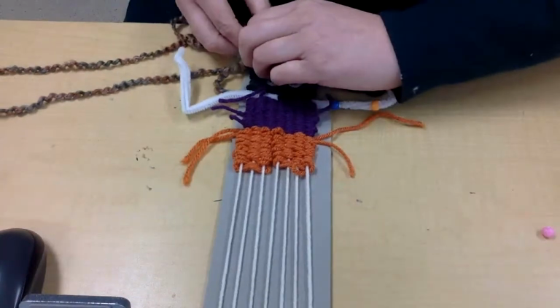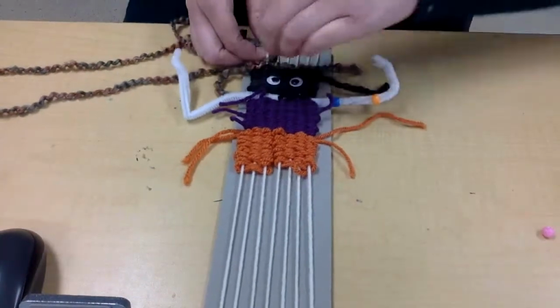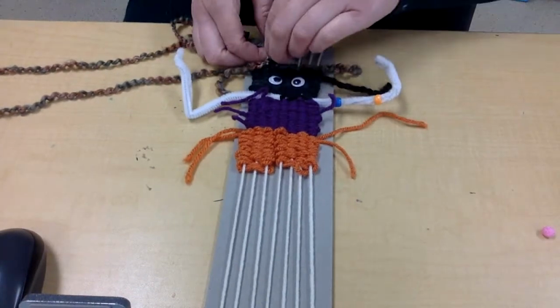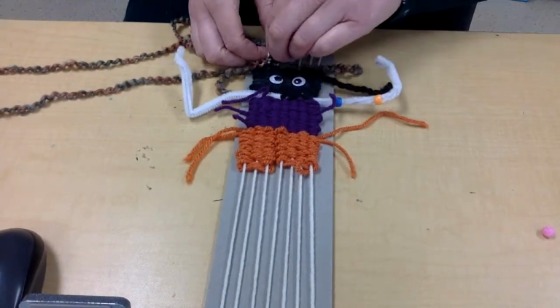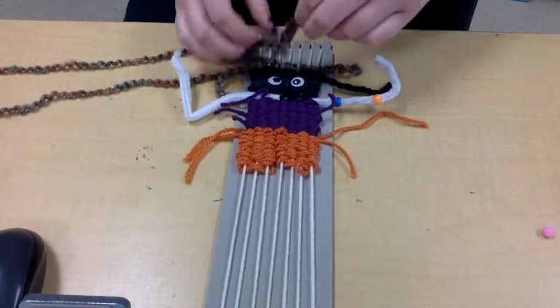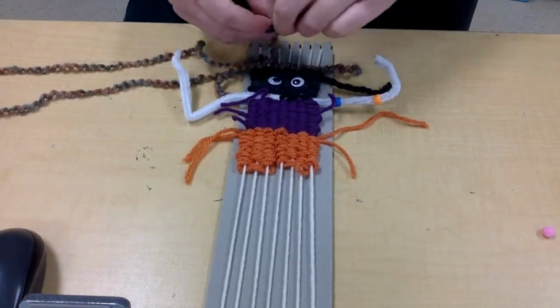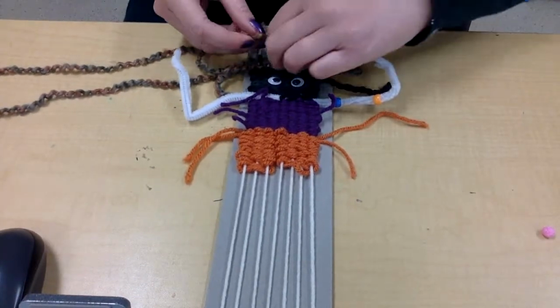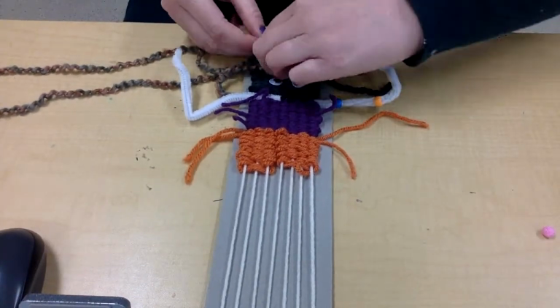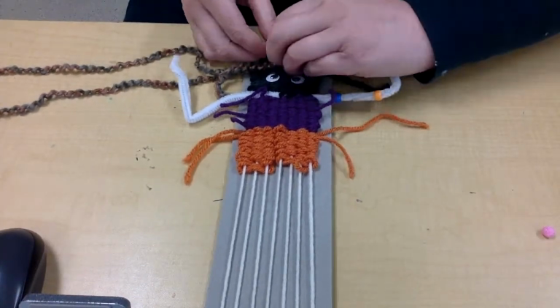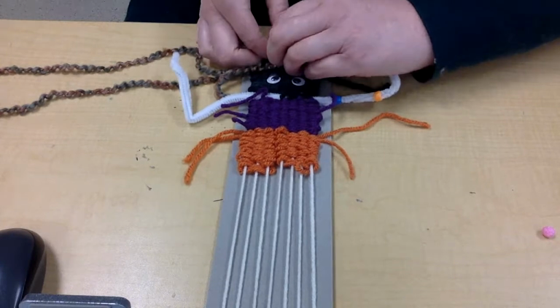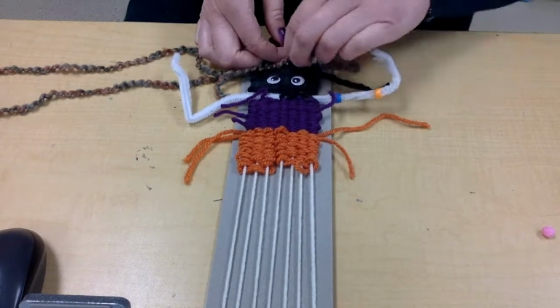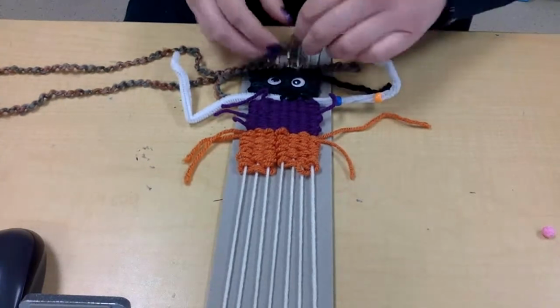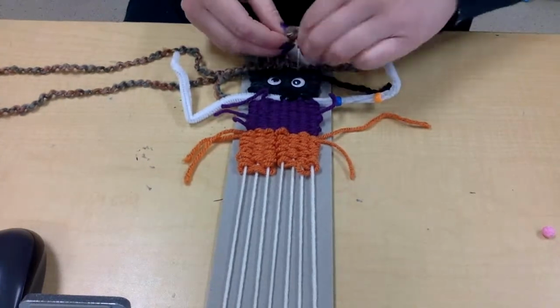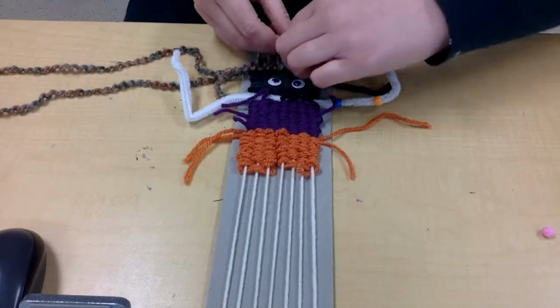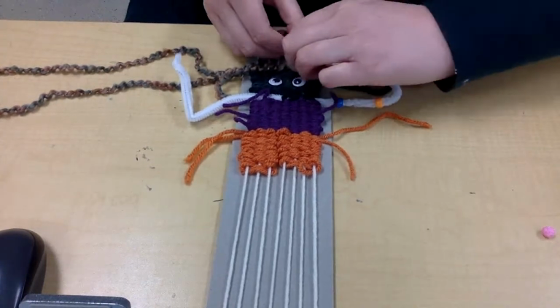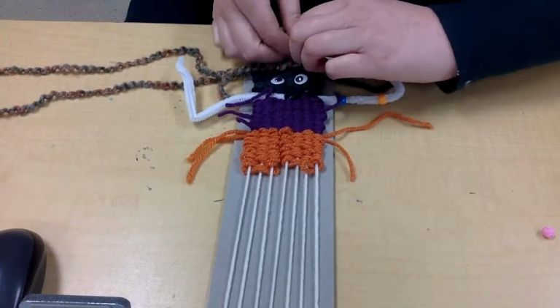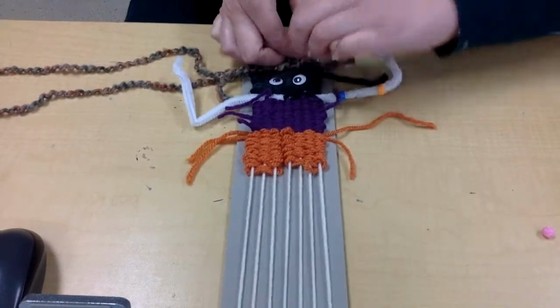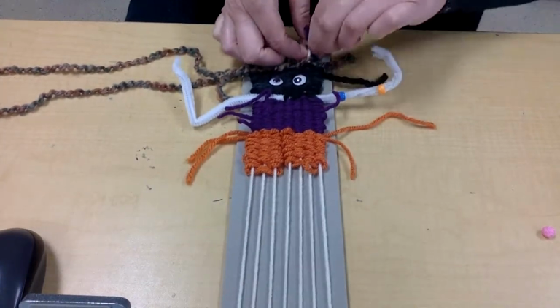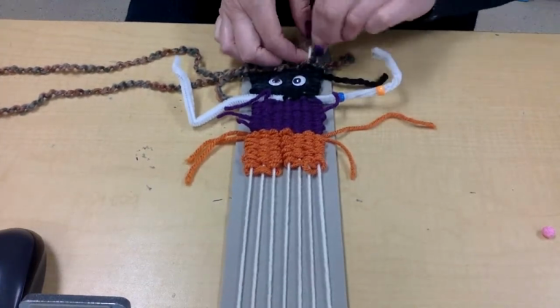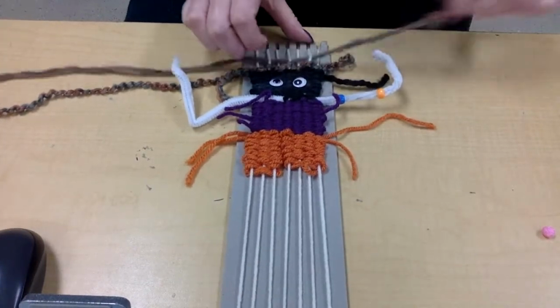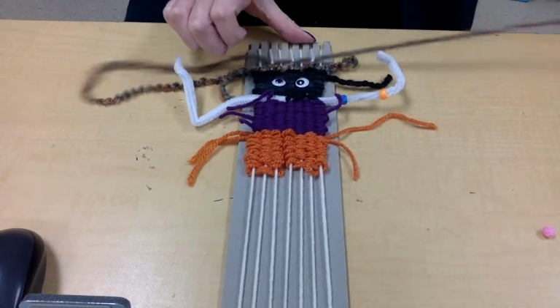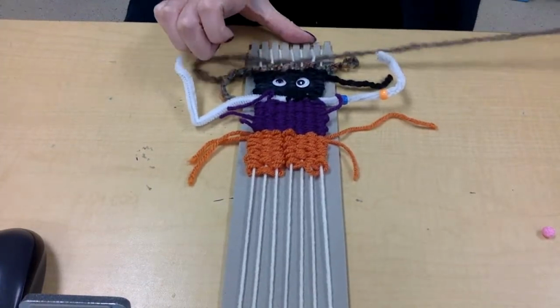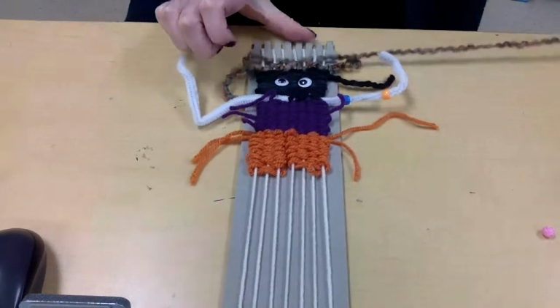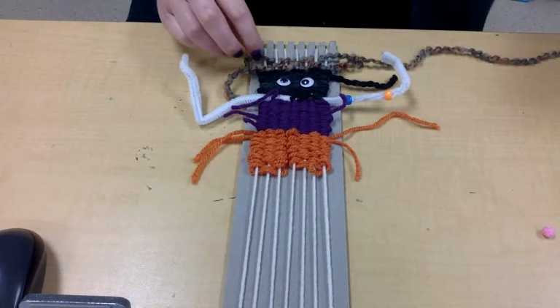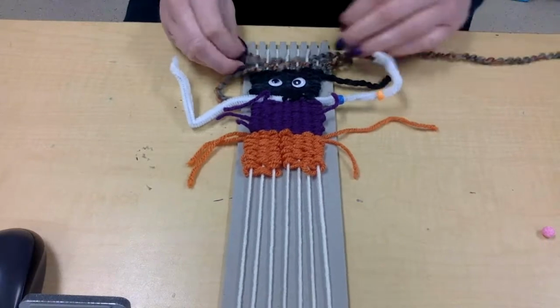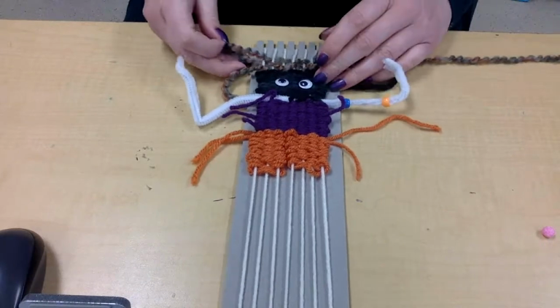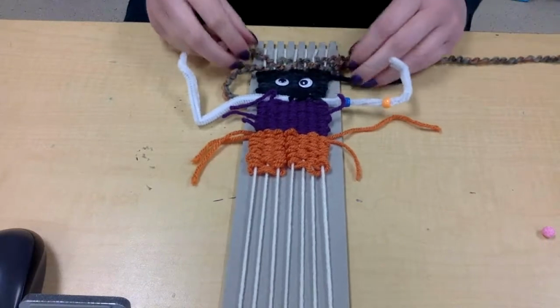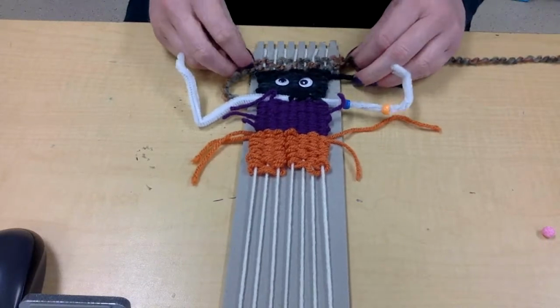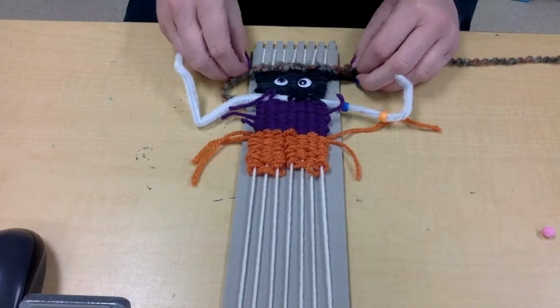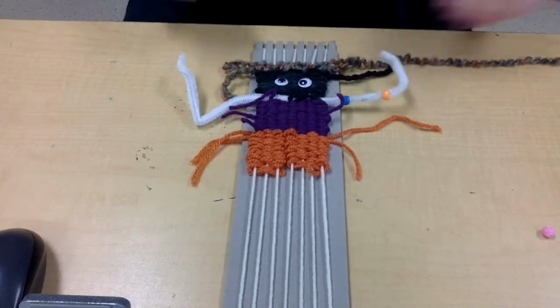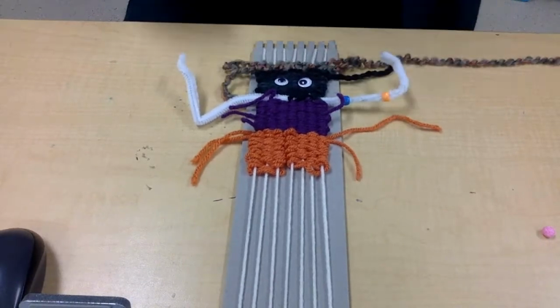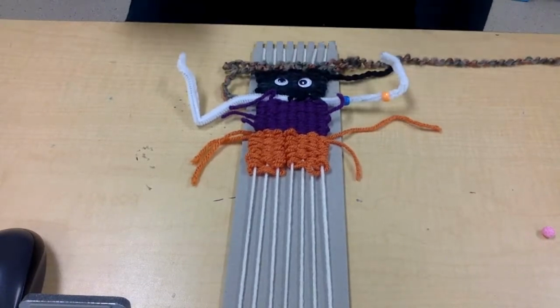And that's all there is to it. The only last thing we have to do is to take it off the loom, and I'll have one more video that shows you how to do that, and then your monster is all done.